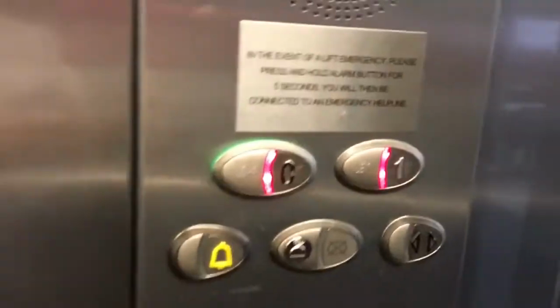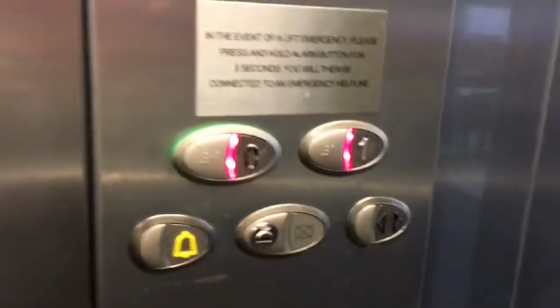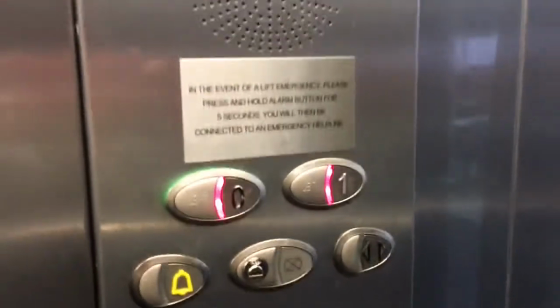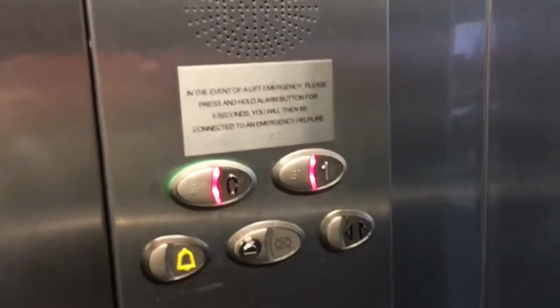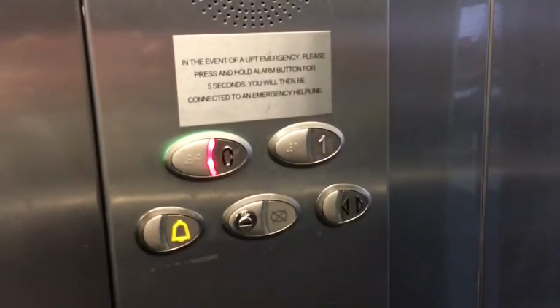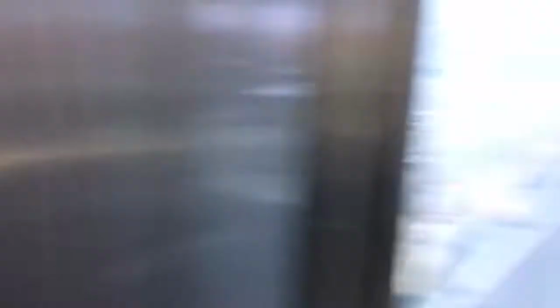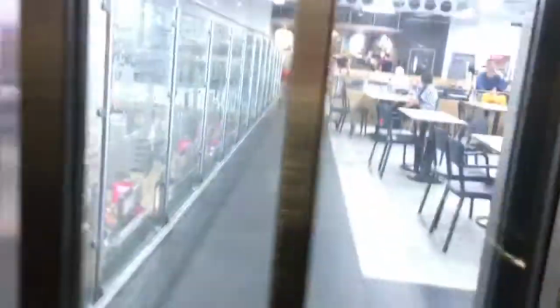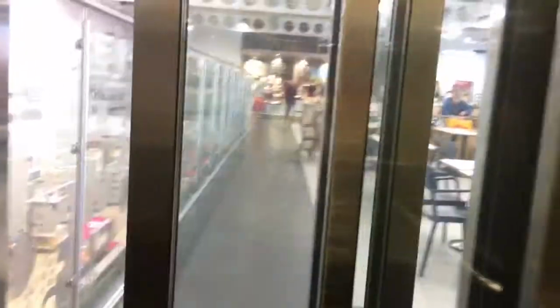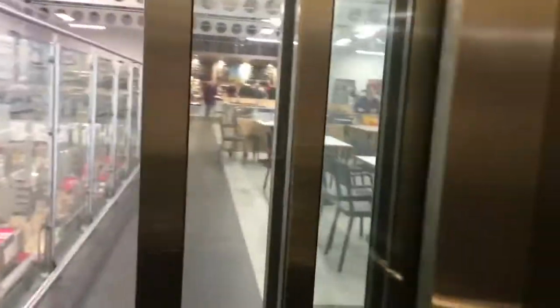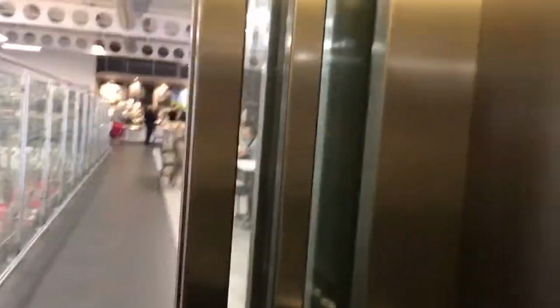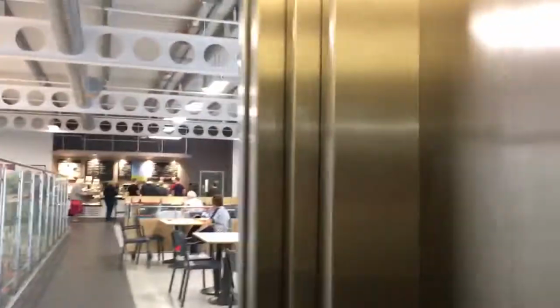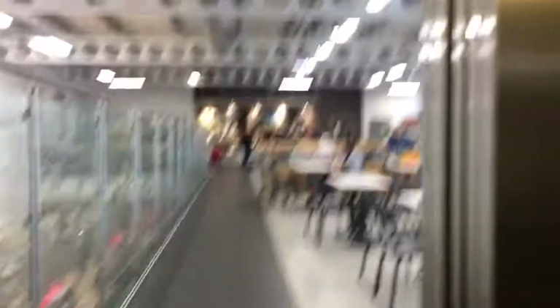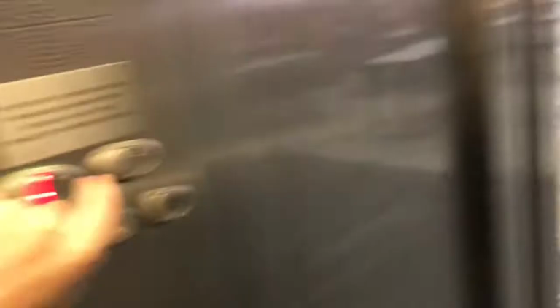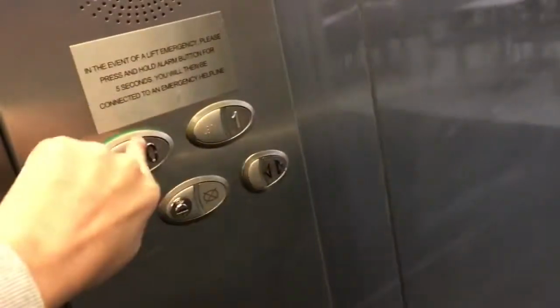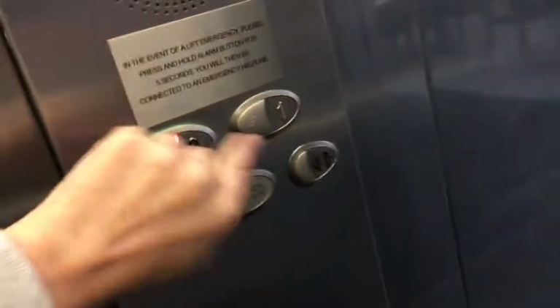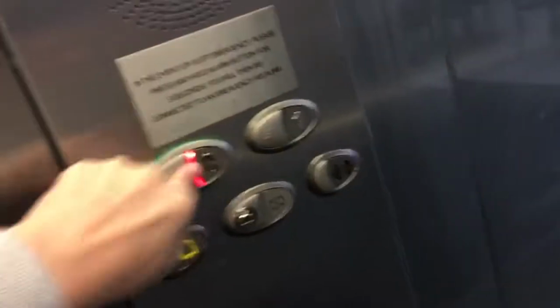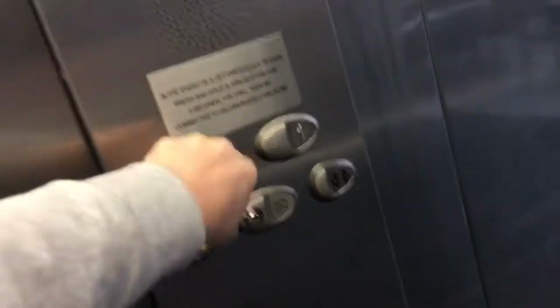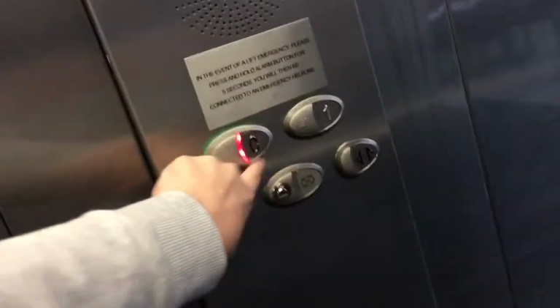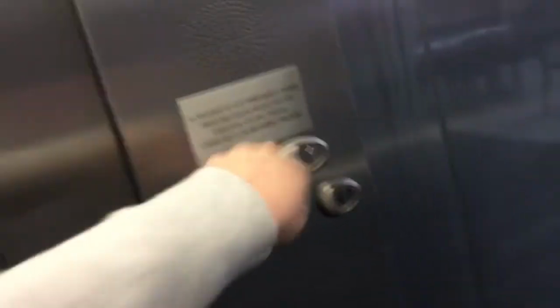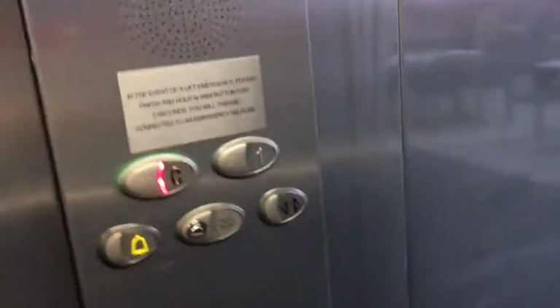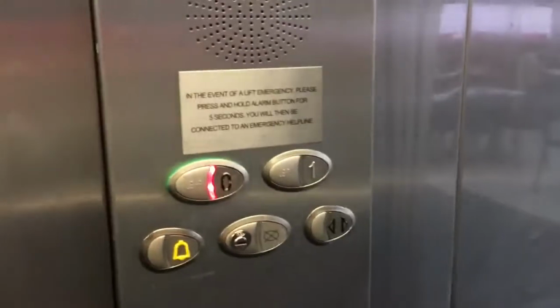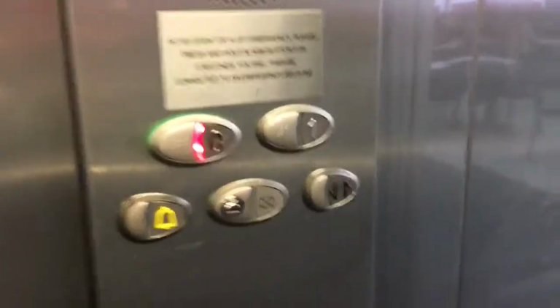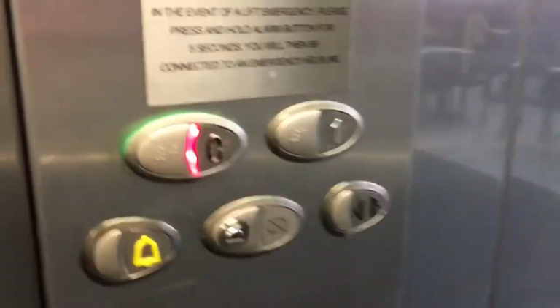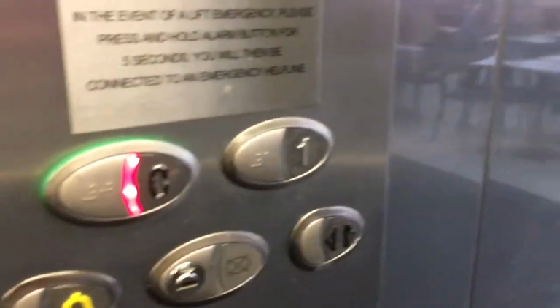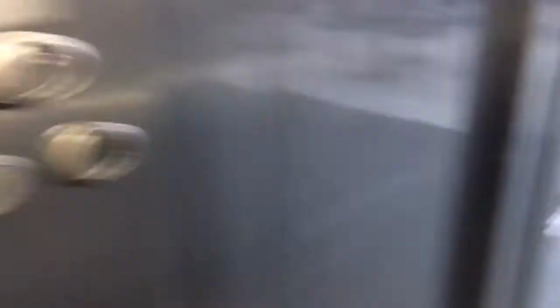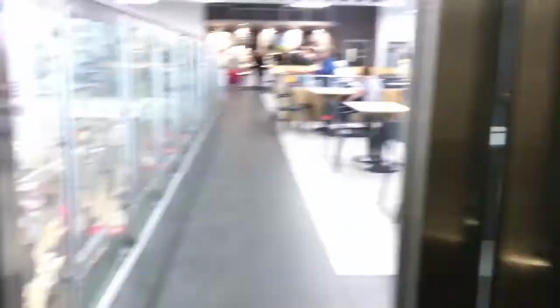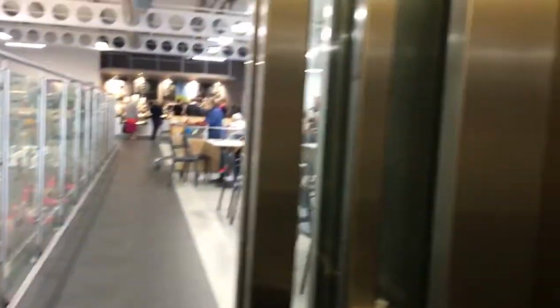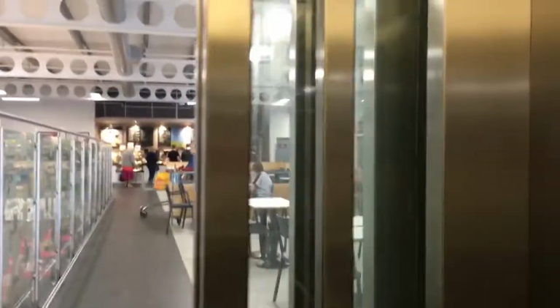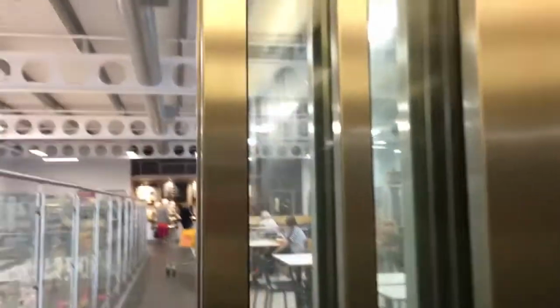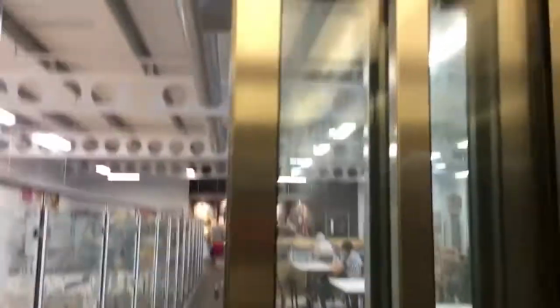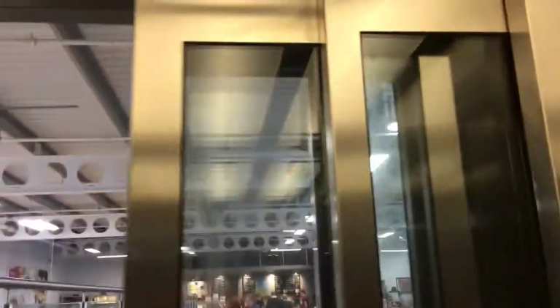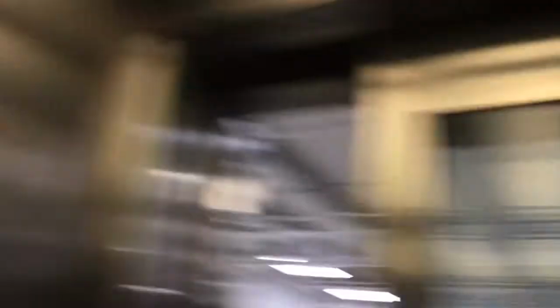First floor. Watch it open up — it's got a two-speed door, watch it close. This door does not push the button, actually. And these doors are really slow.